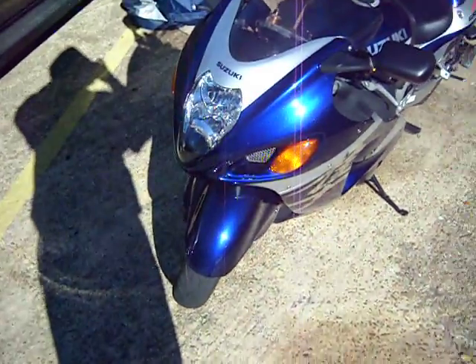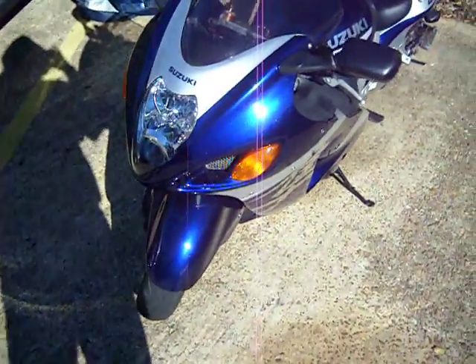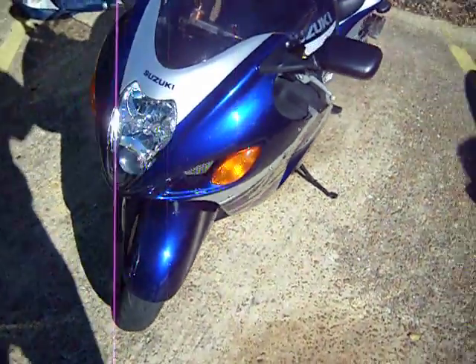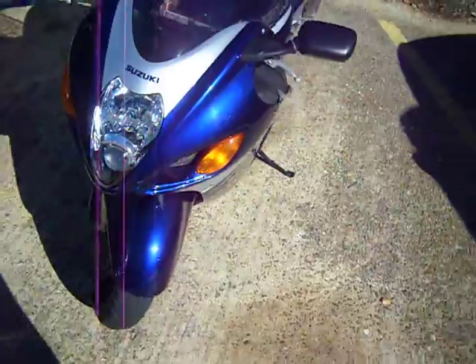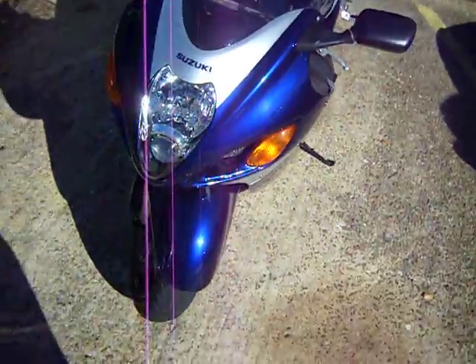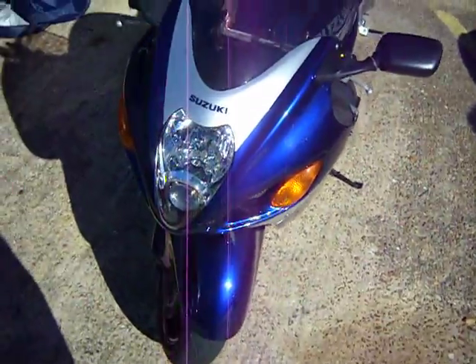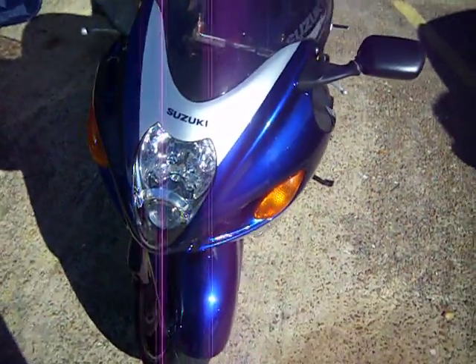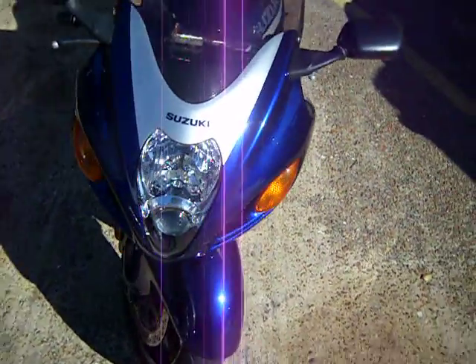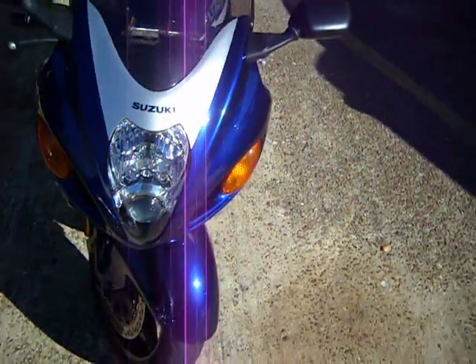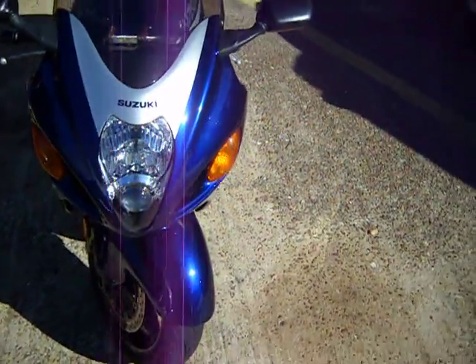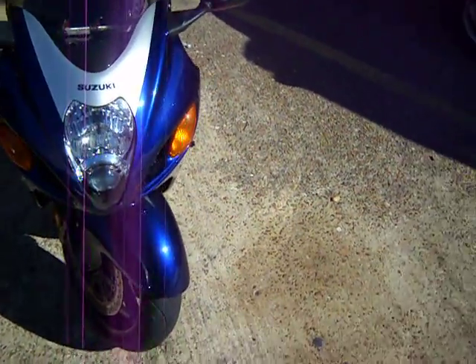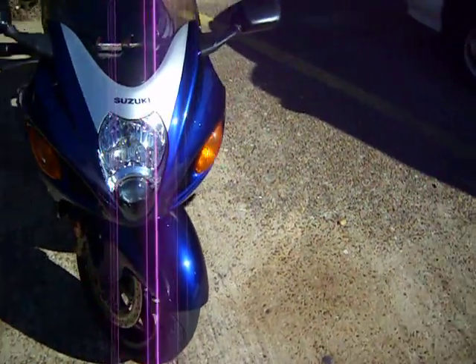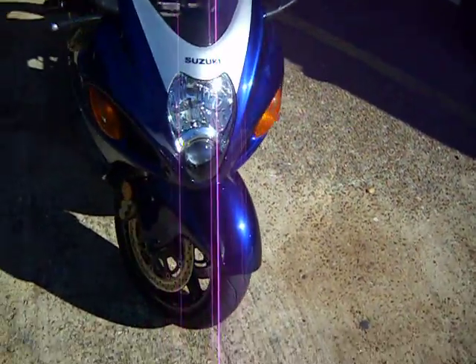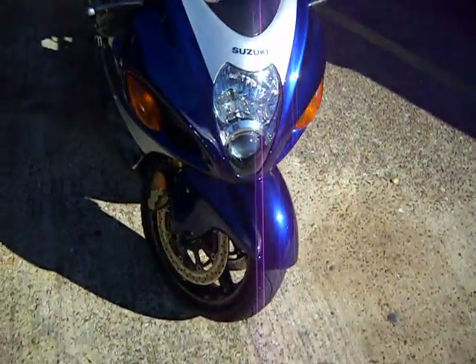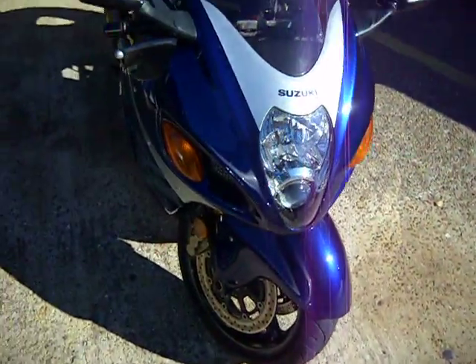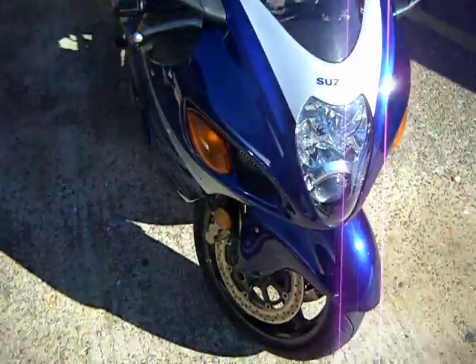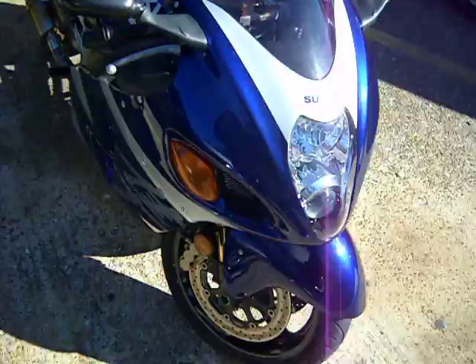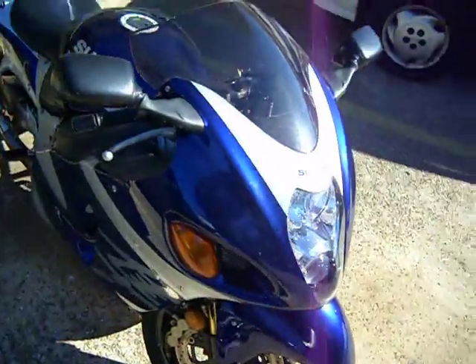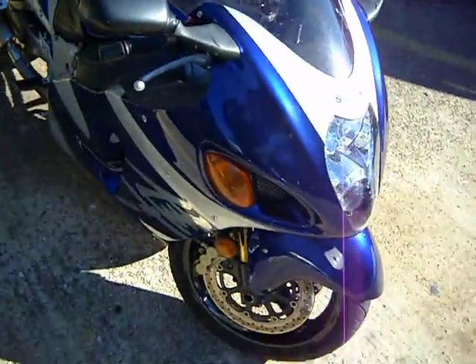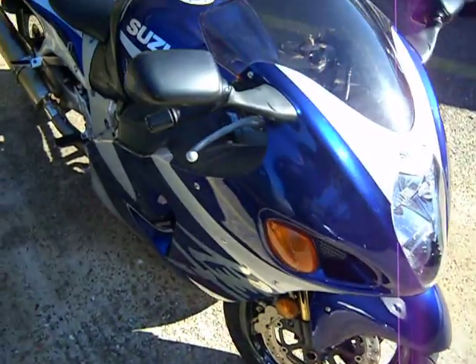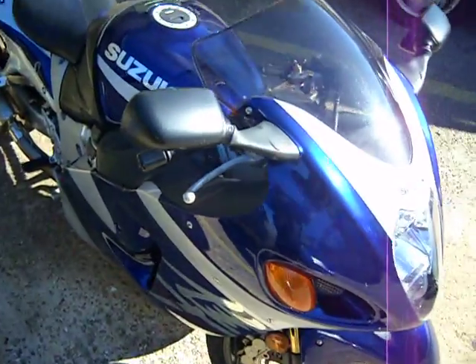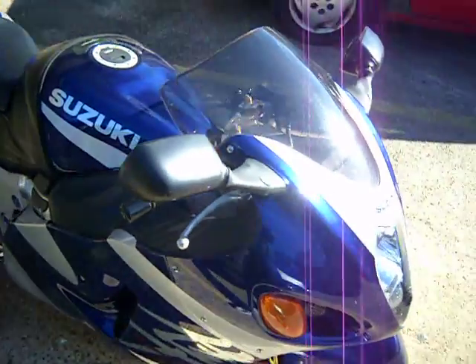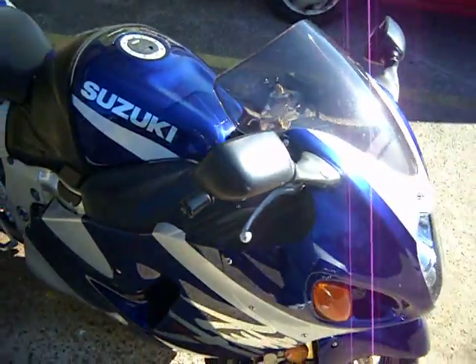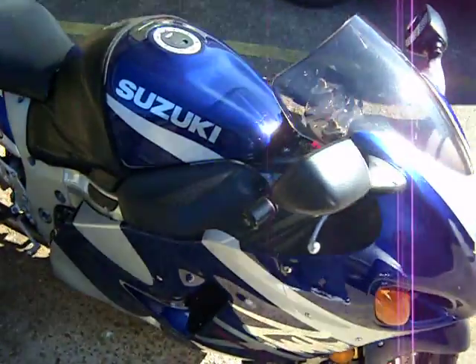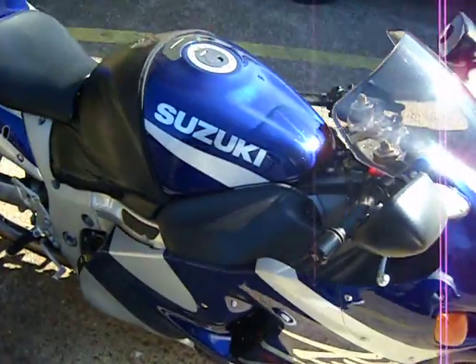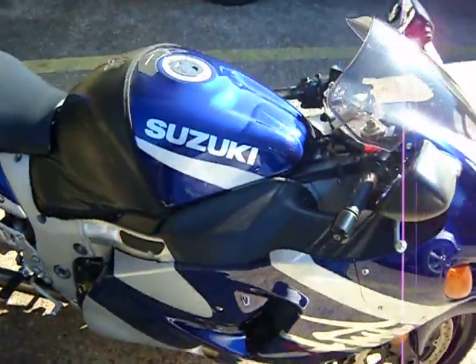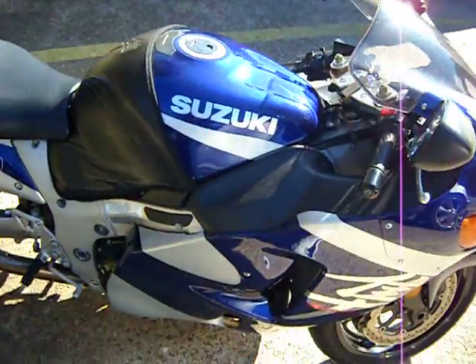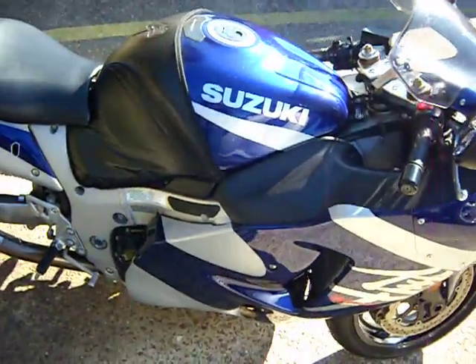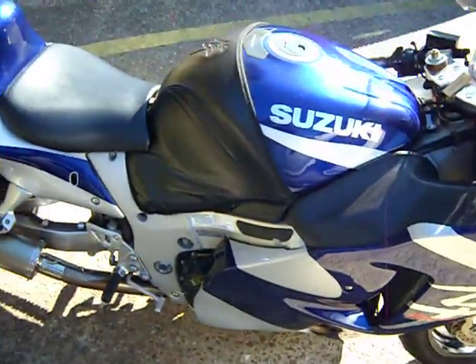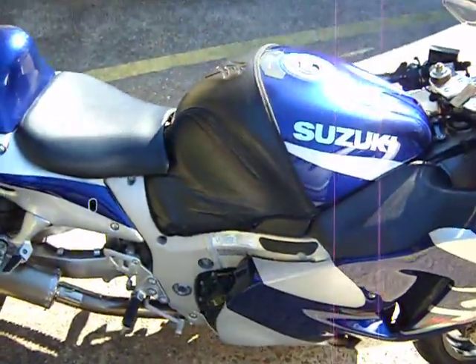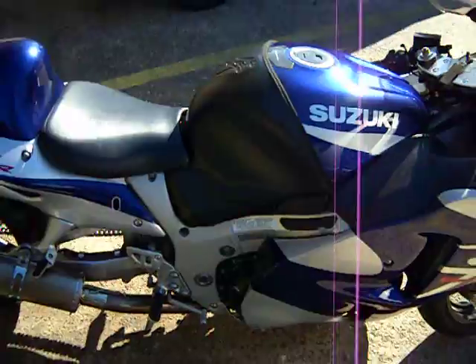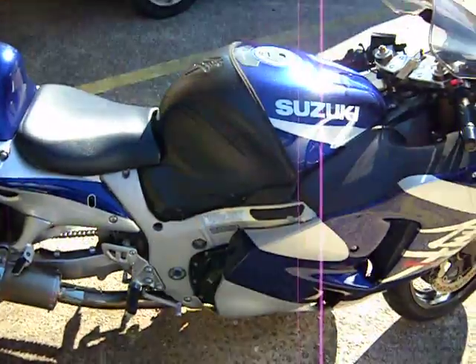I'm looking to do future mods on it. I'm going to put a quarter cam in it and probably get my heads ported and polished. And that will probably be it for that little spell.